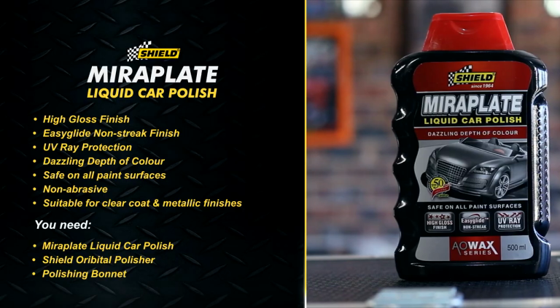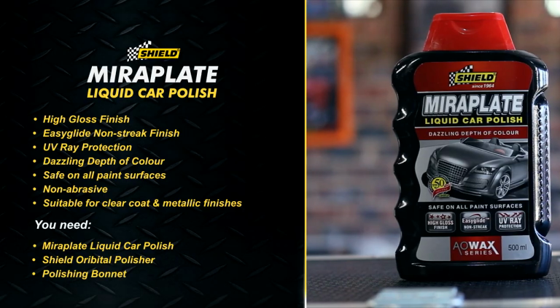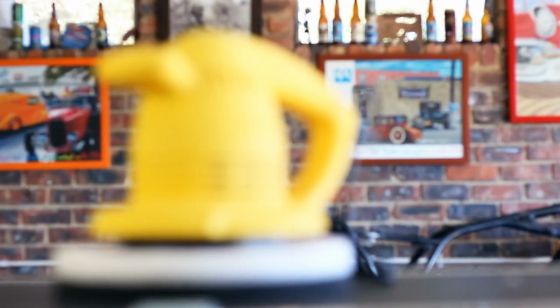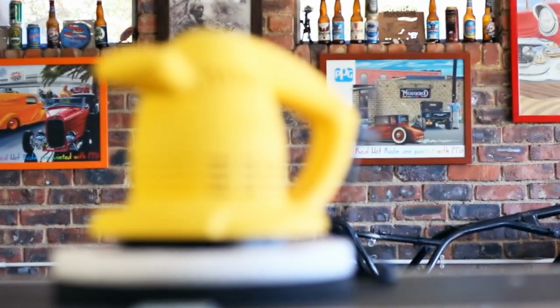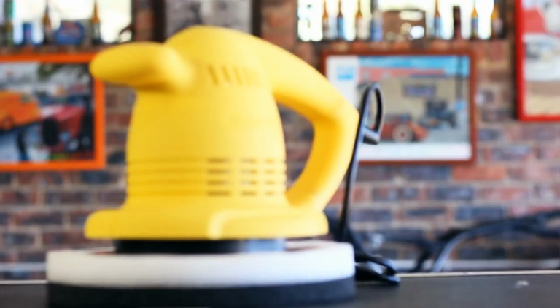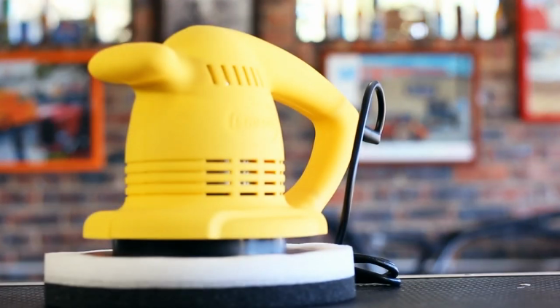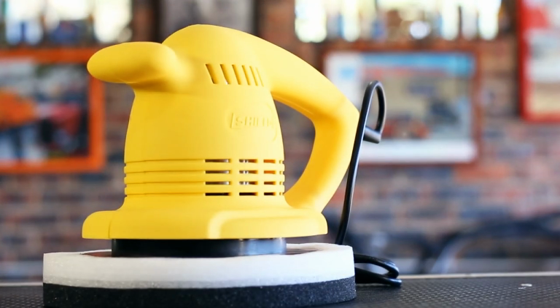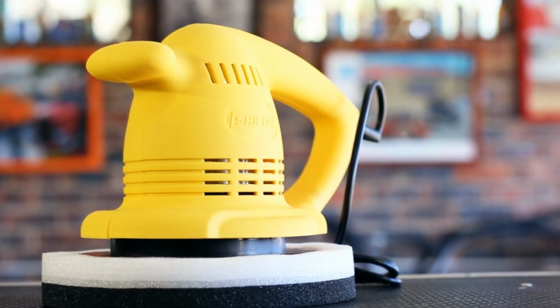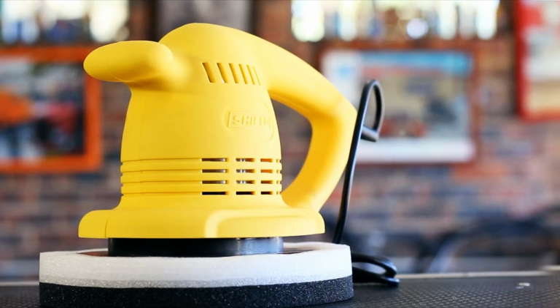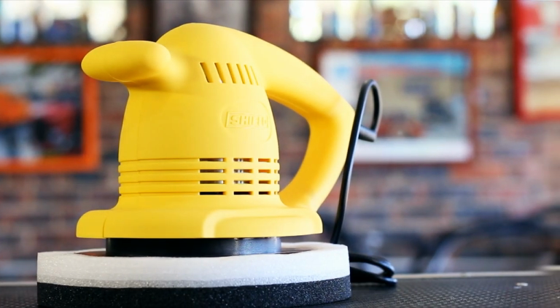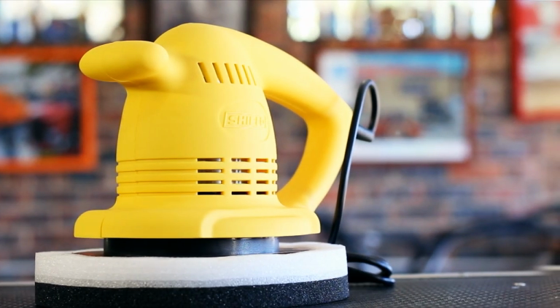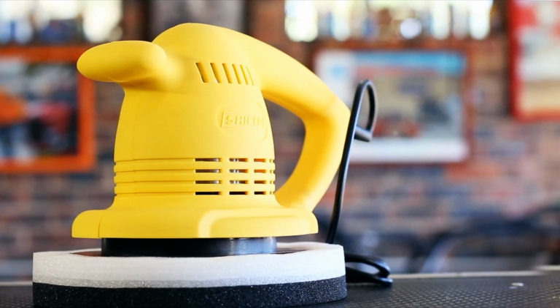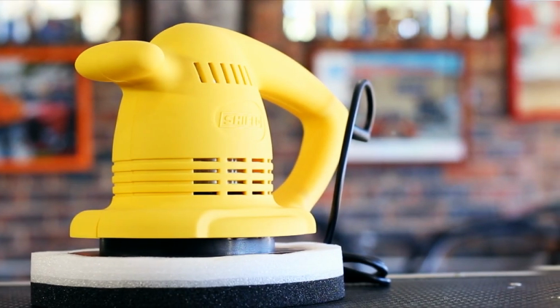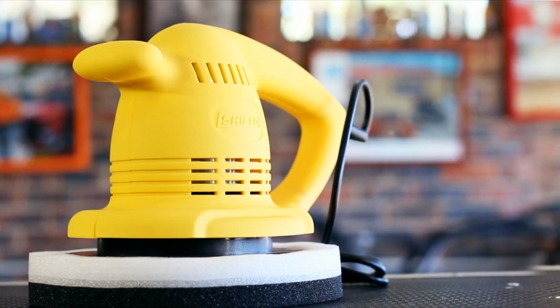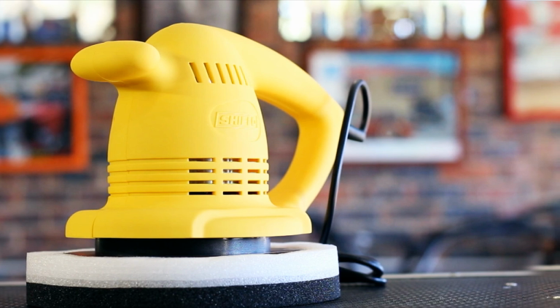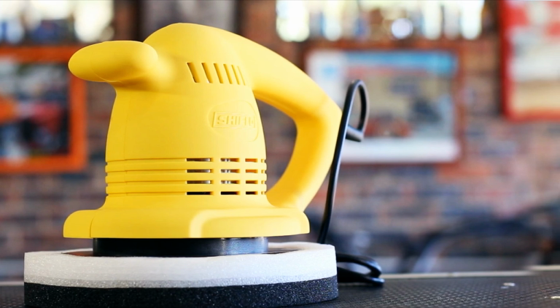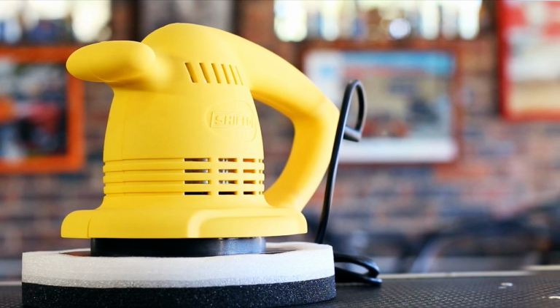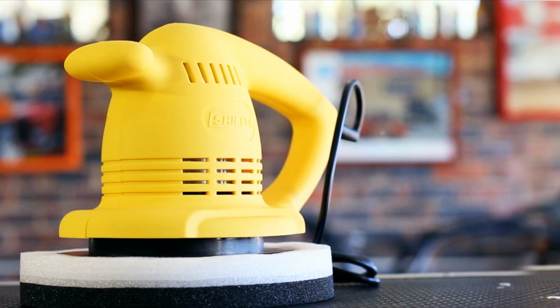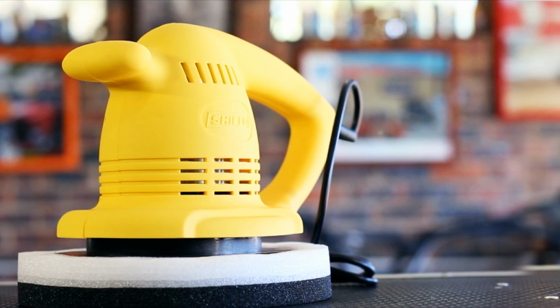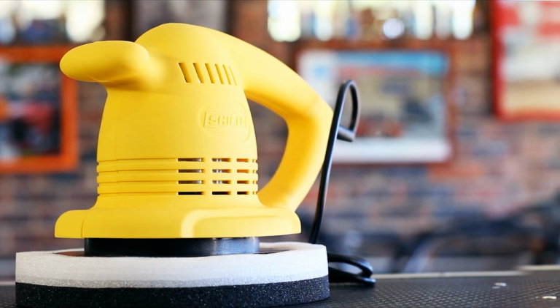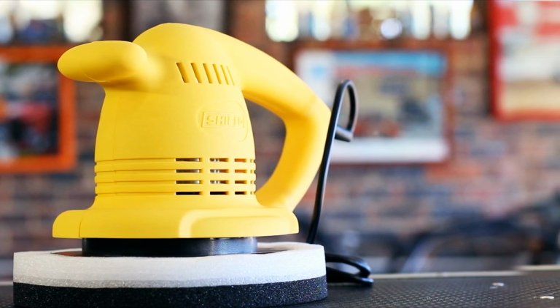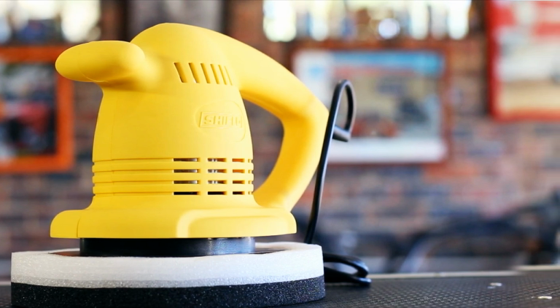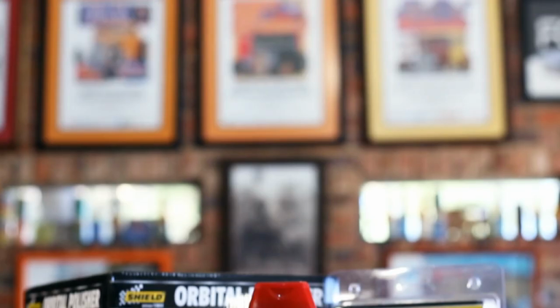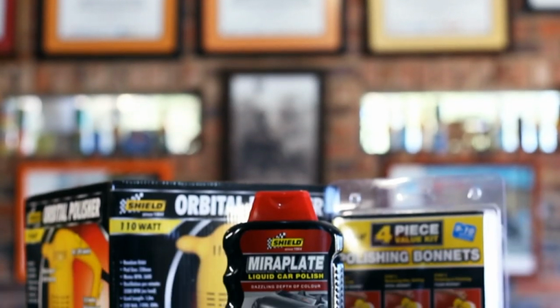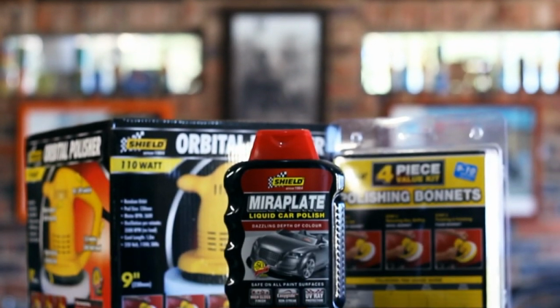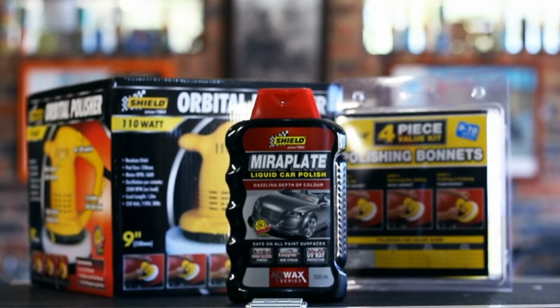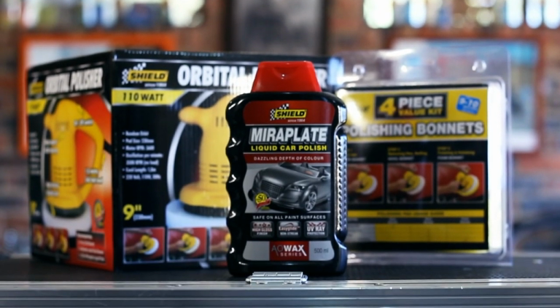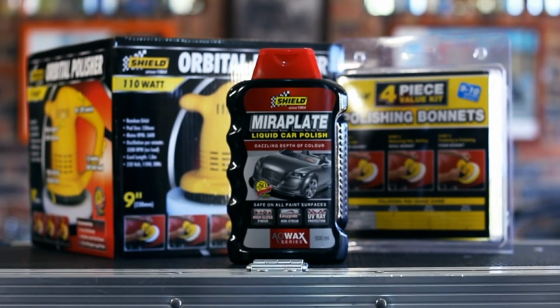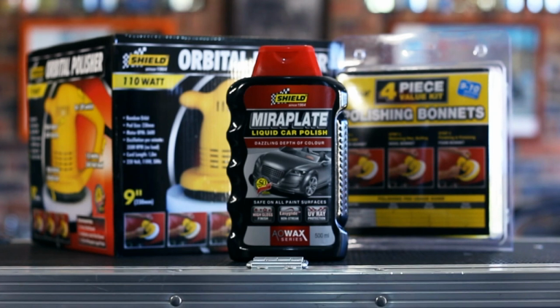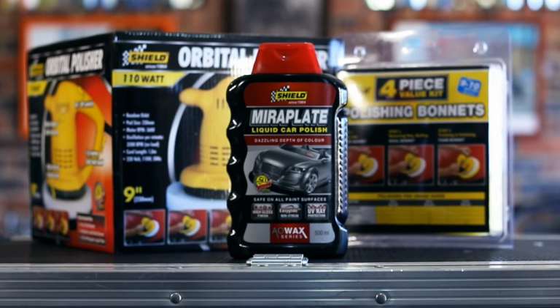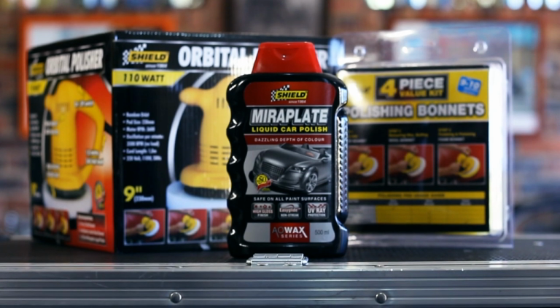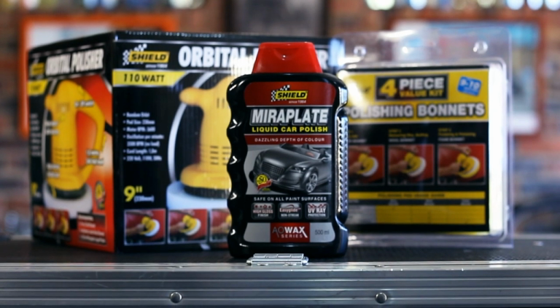Mirror Plate is ideally suited for use with Shield's Orbital Polishing Machine, which is fast, extremely easy to use, and produces an even, swirl-free finish.